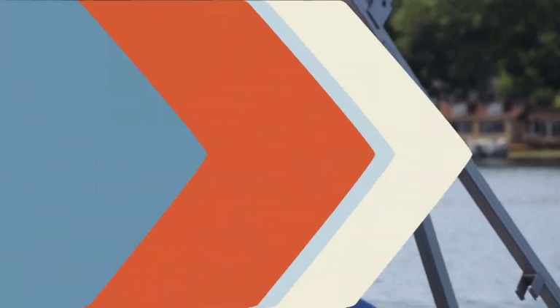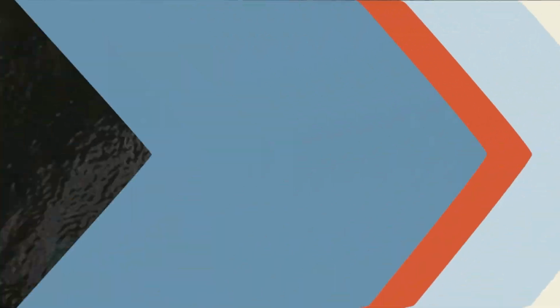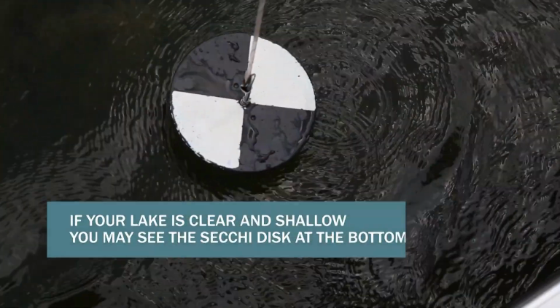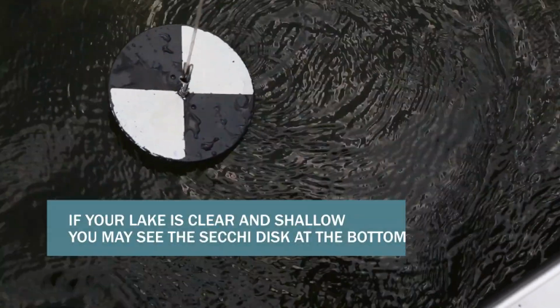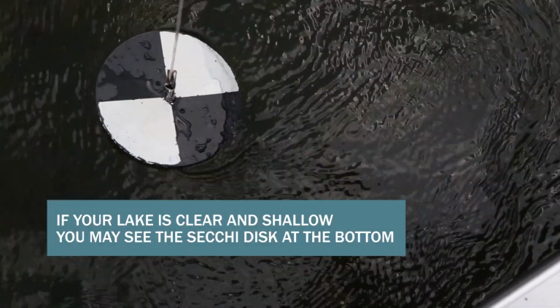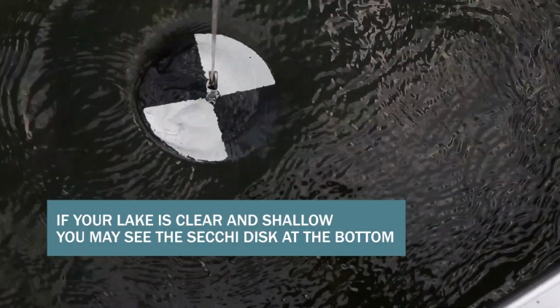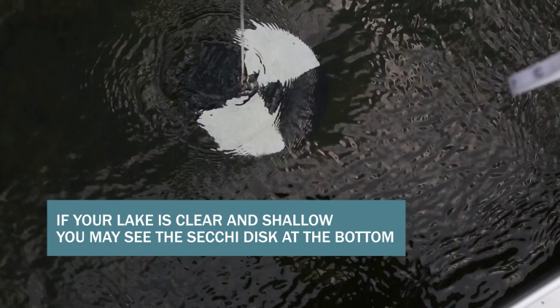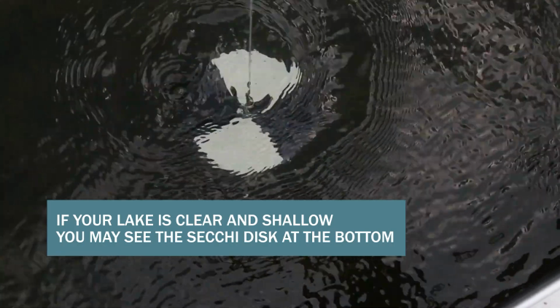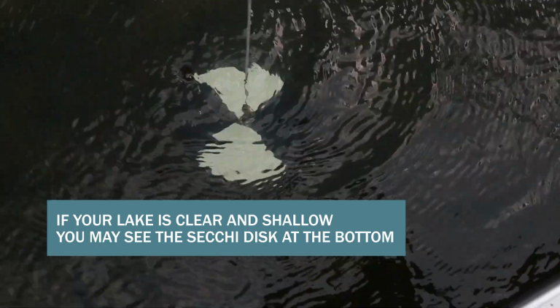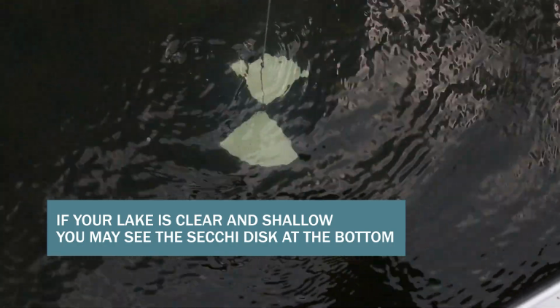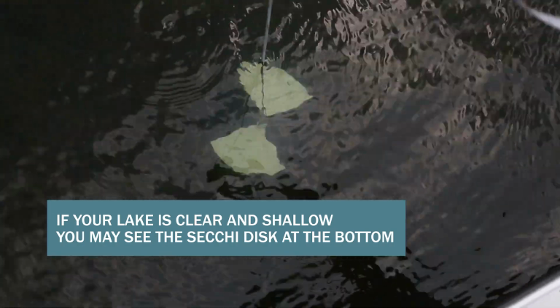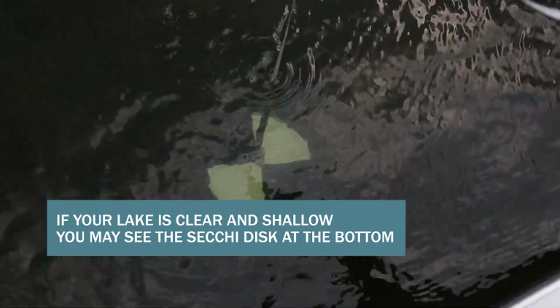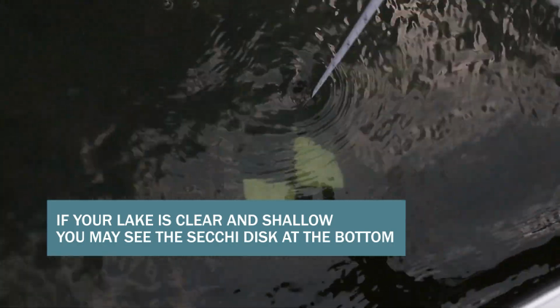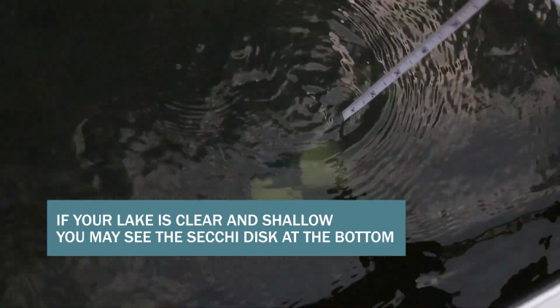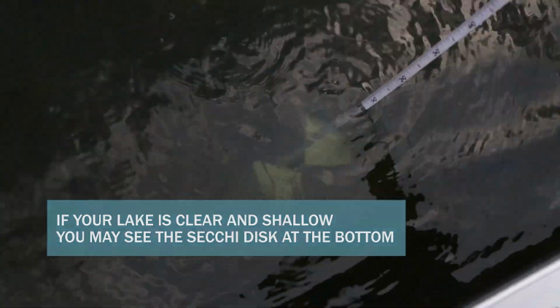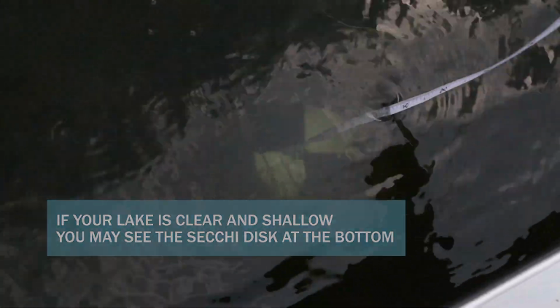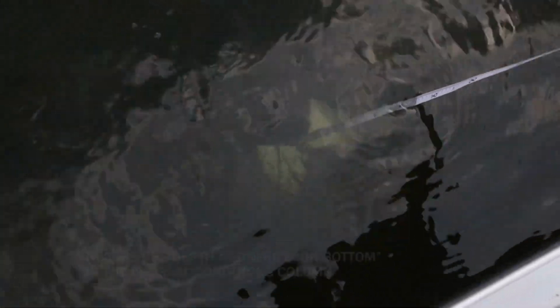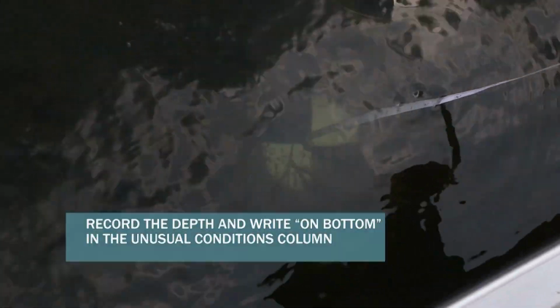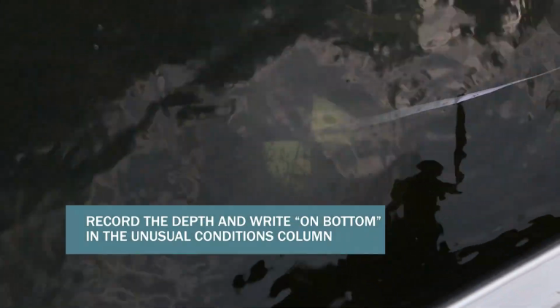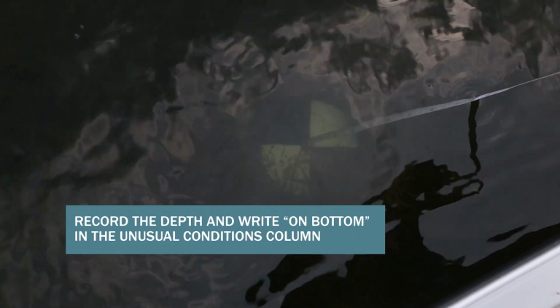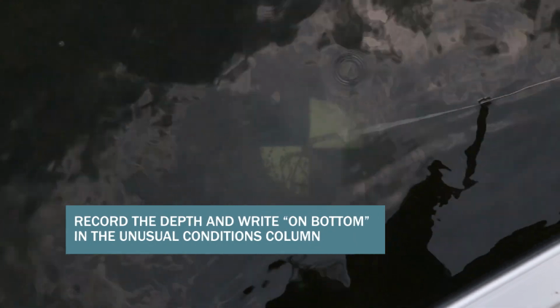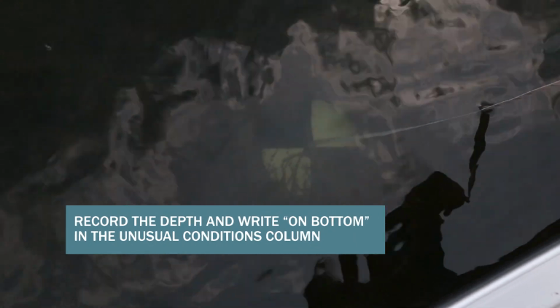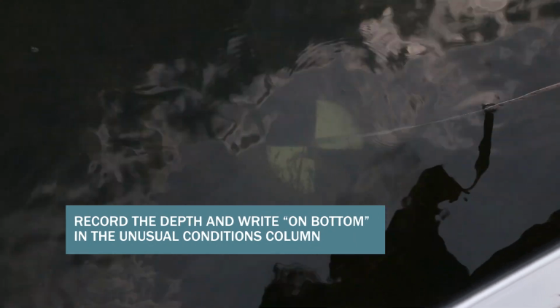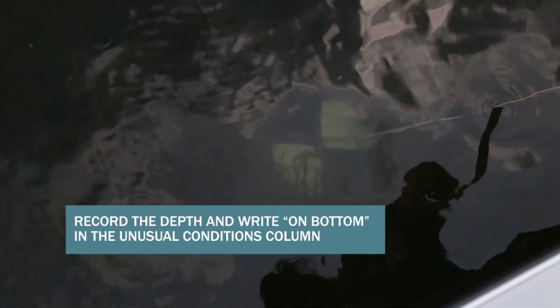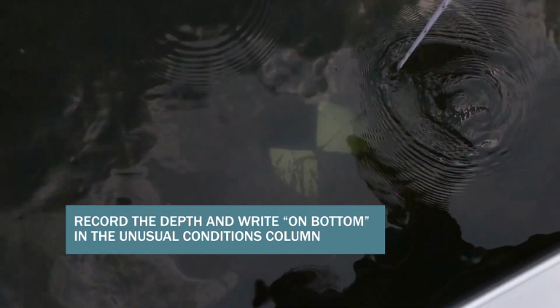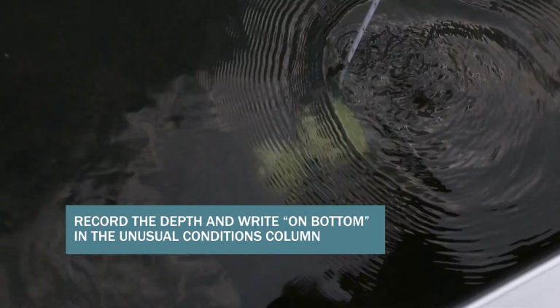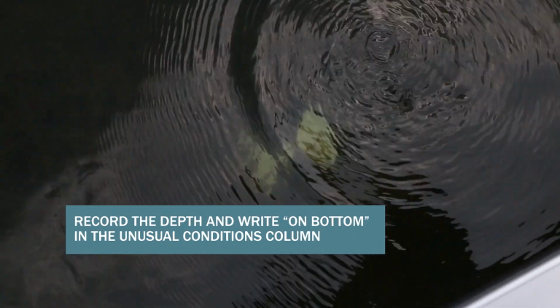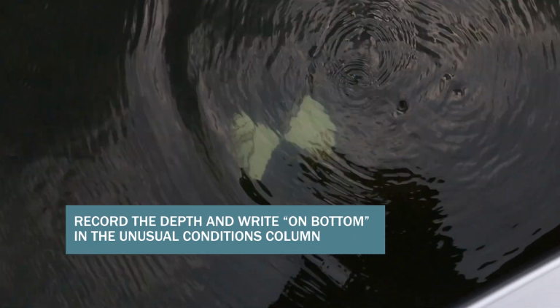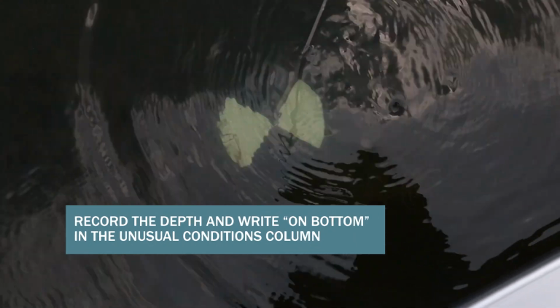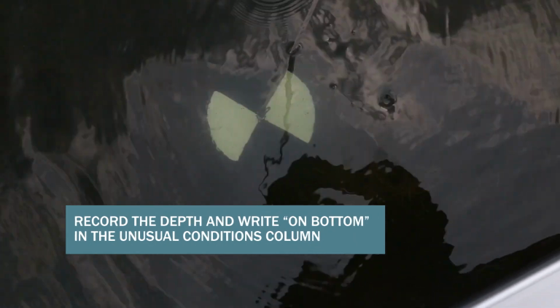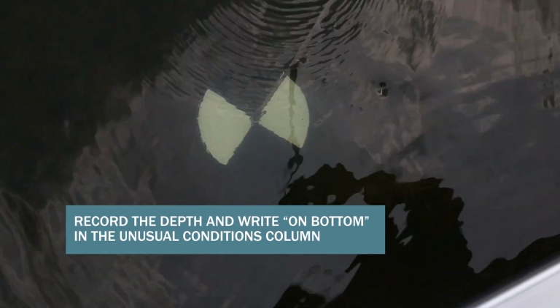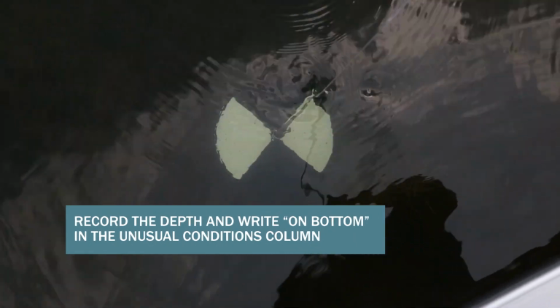If your lake is clear and shallow, your Secchi disk may still be visible while sitting on the bottom of the lake. In this case, record the depth on your data sheet and write 'on bottom' in the unusual conditions column.